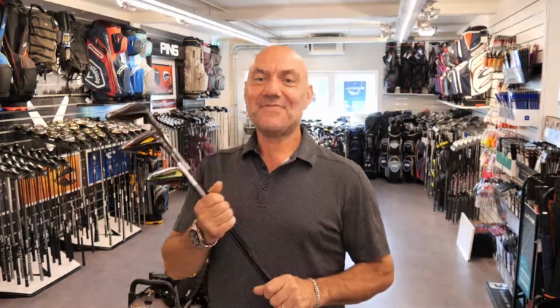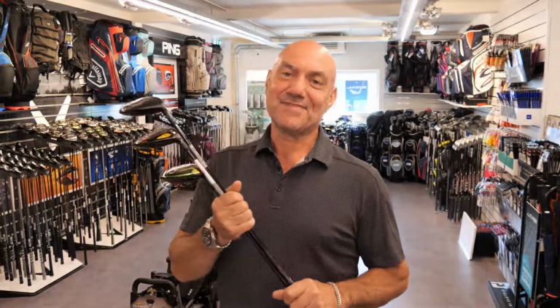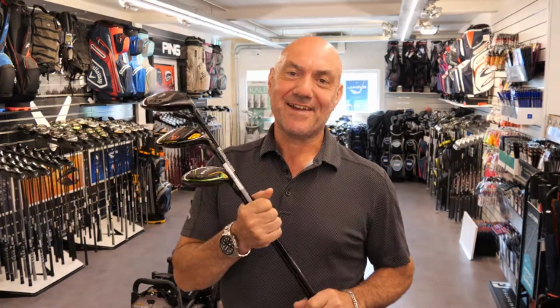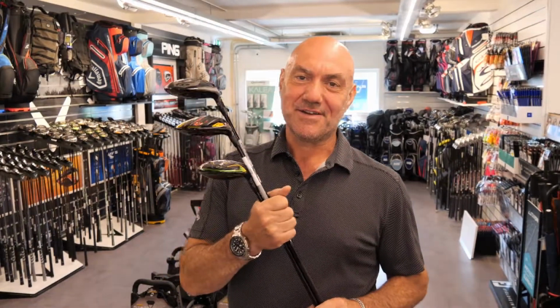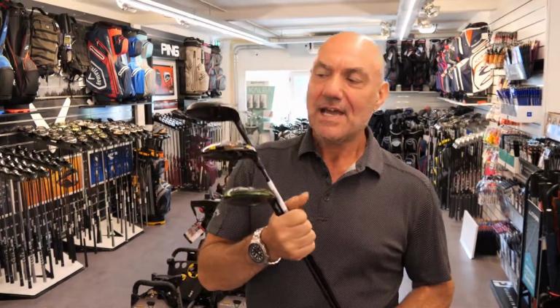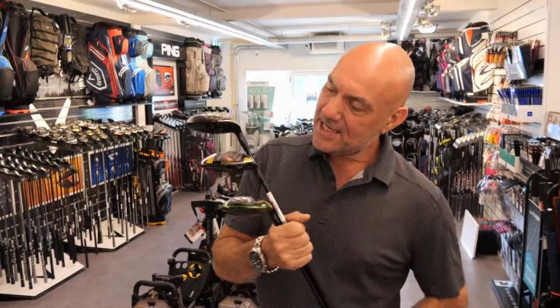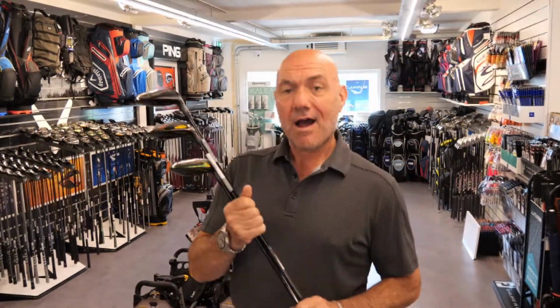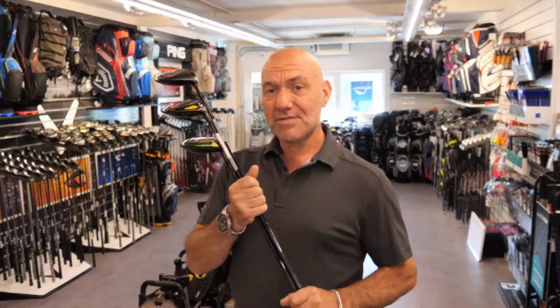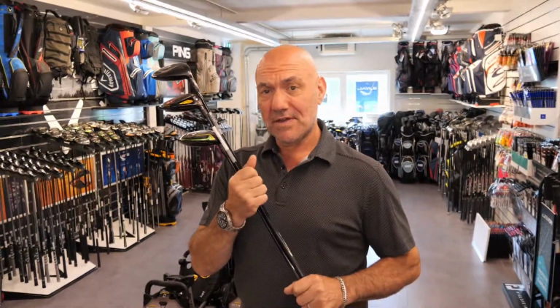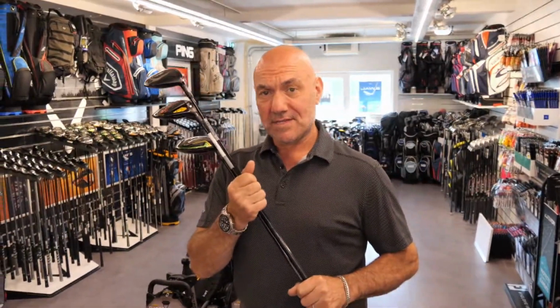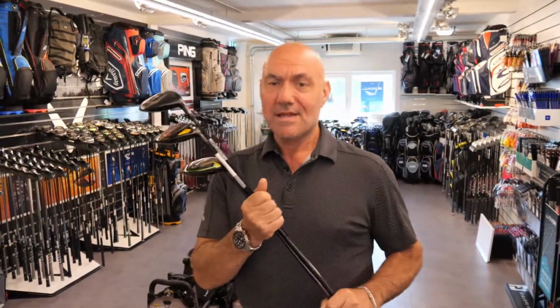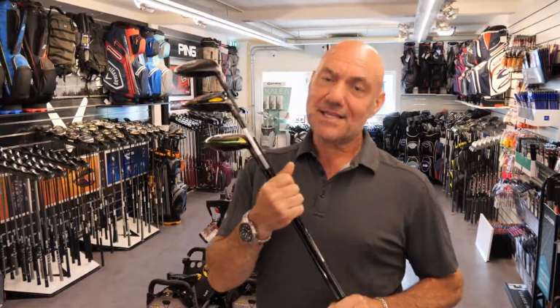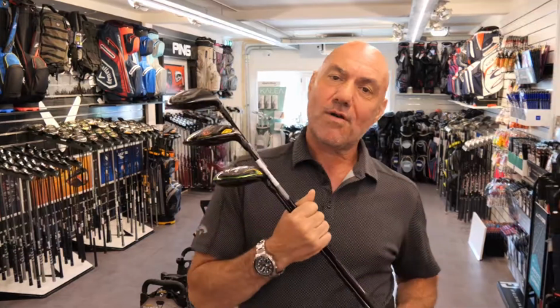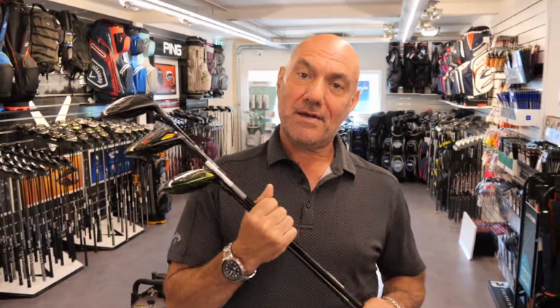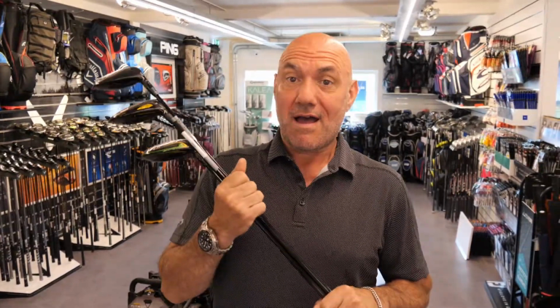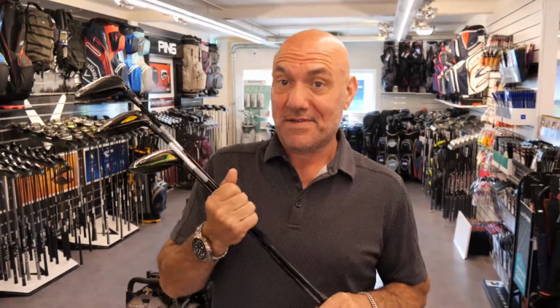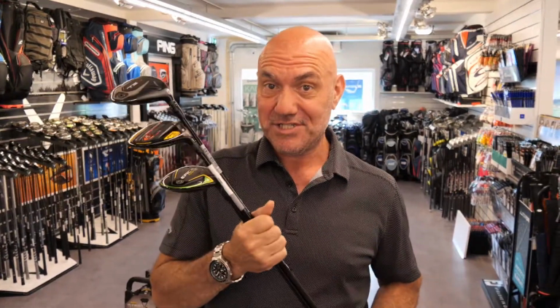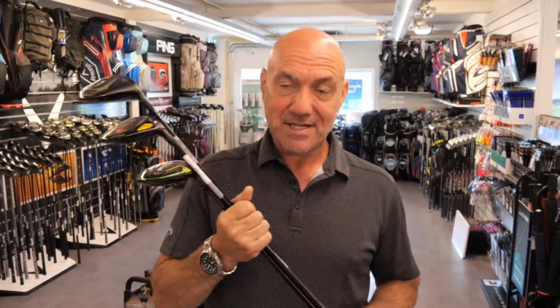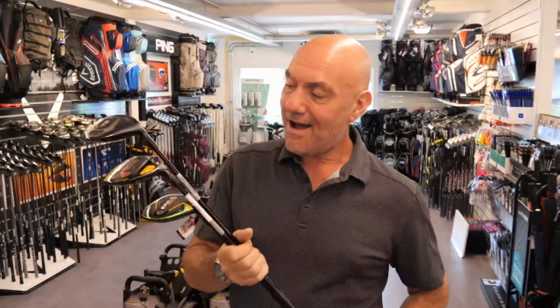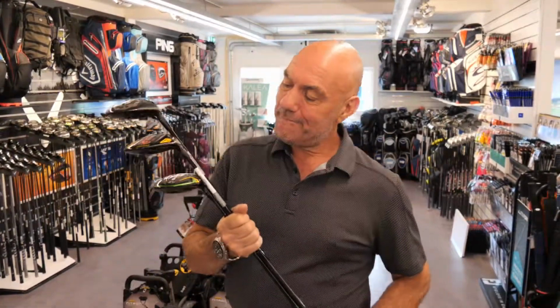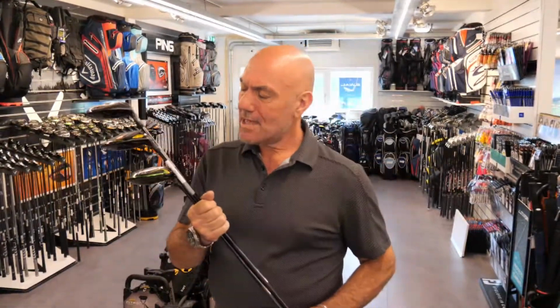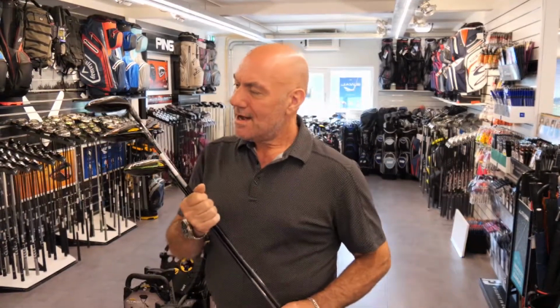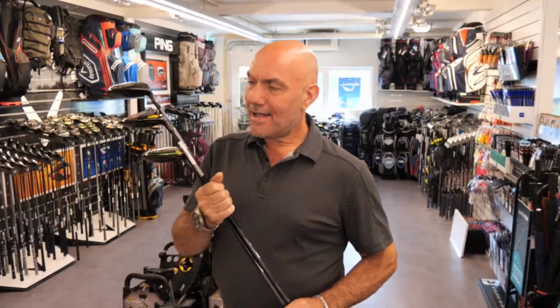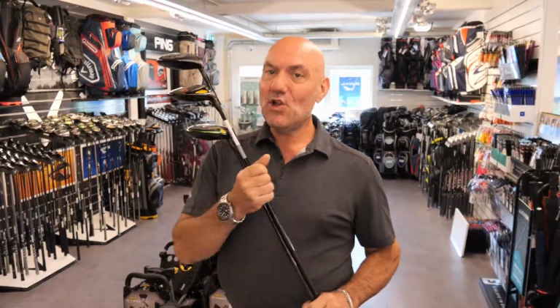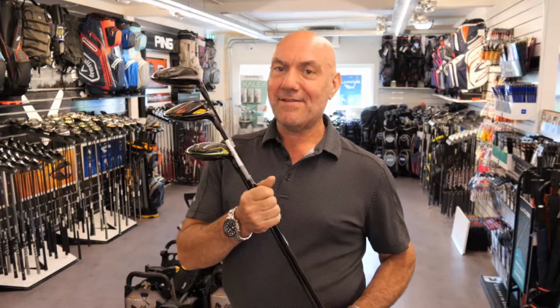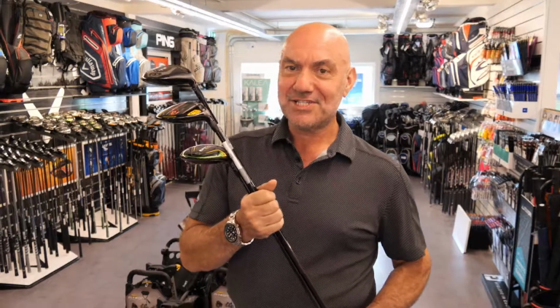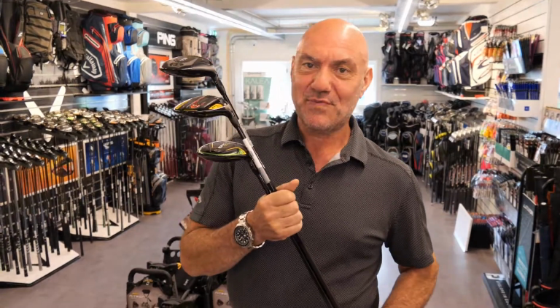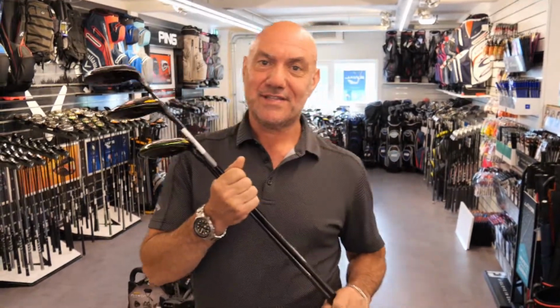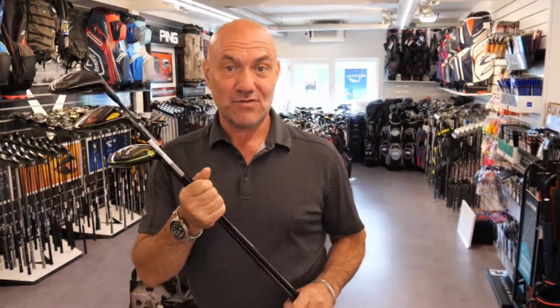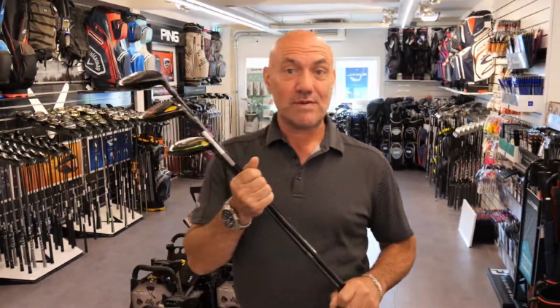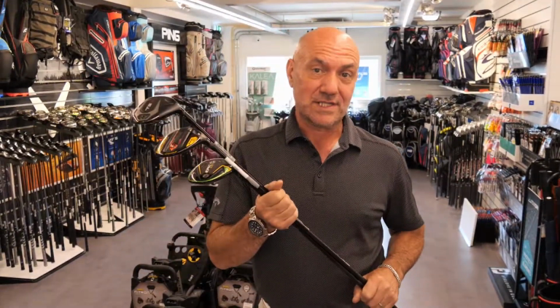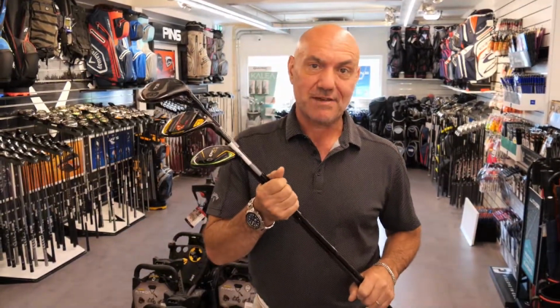Hi folks, this is Mike here at Meteor Golf. I'm not doing a review with this one — this is more about an observation. I have a love-hate relationship with three woods, with woods in general.